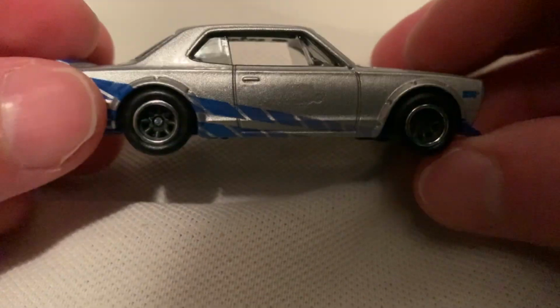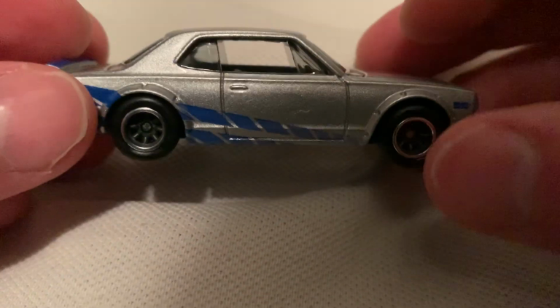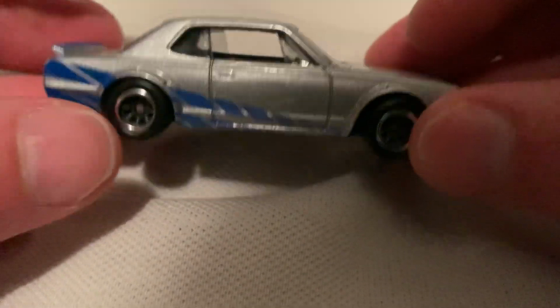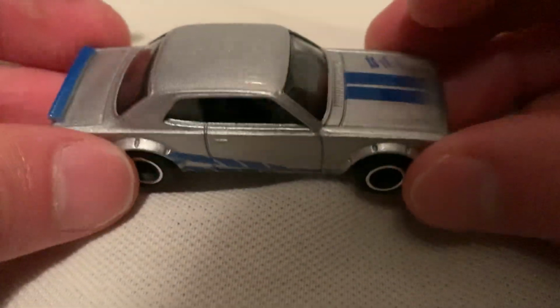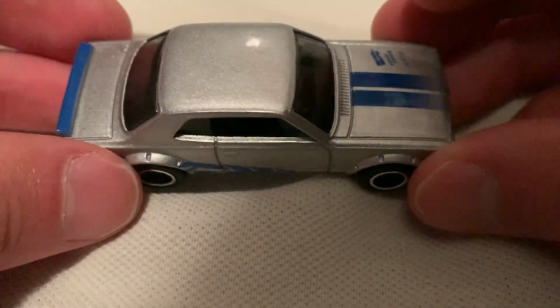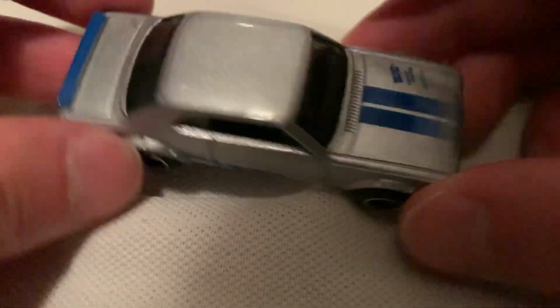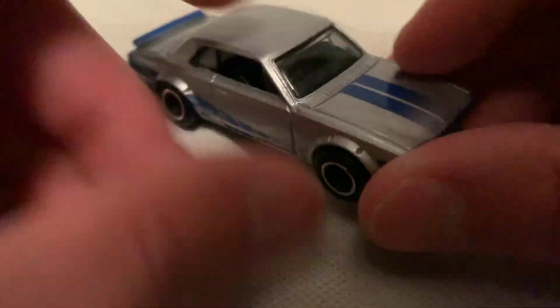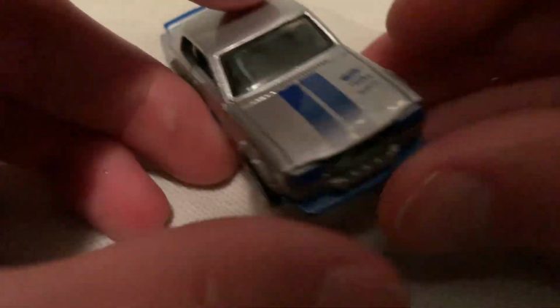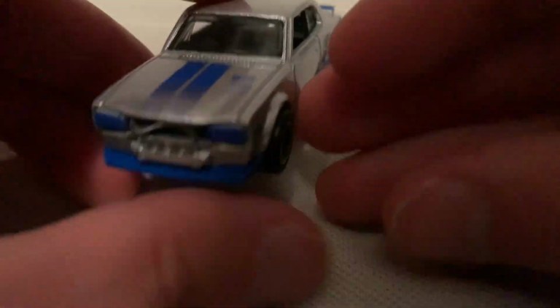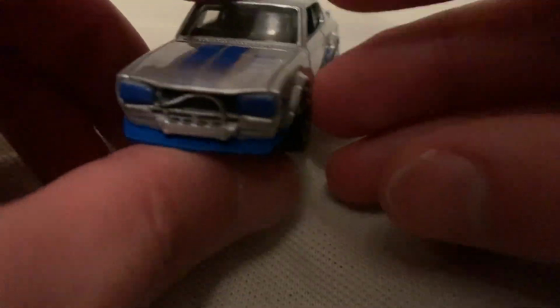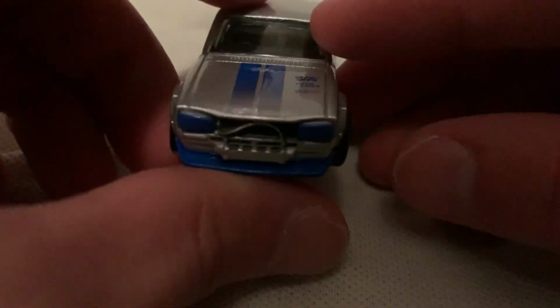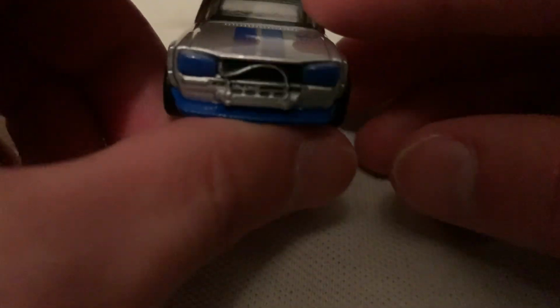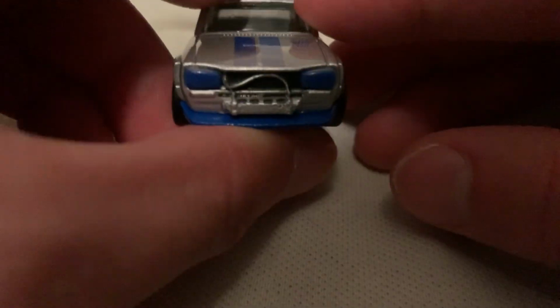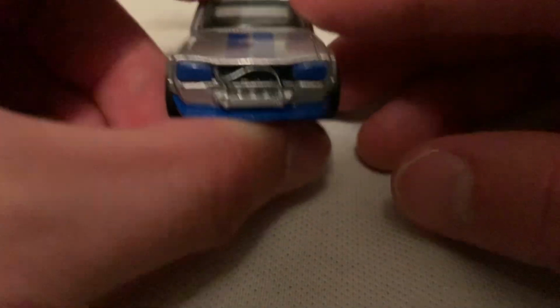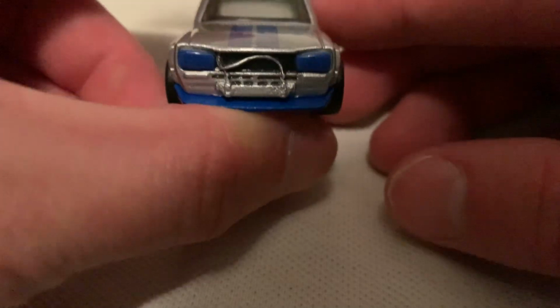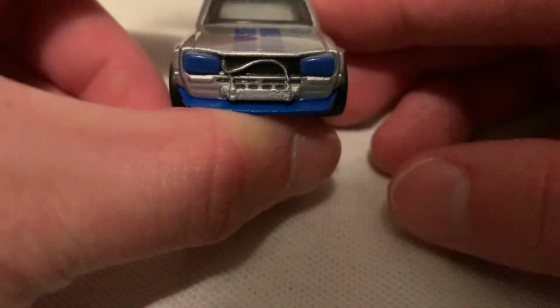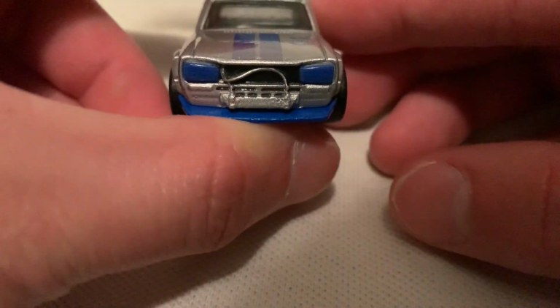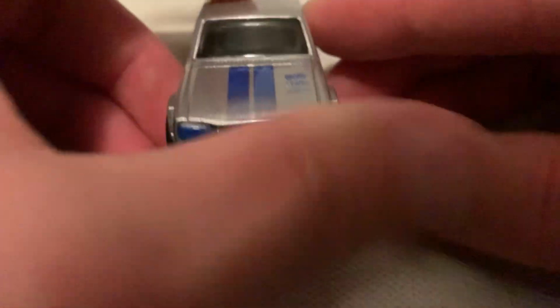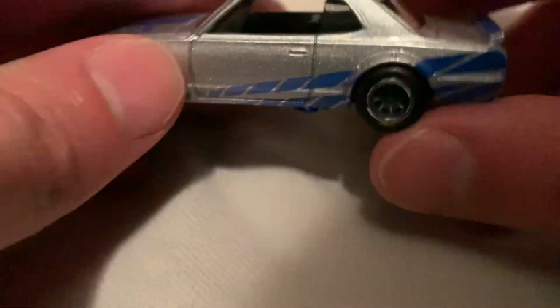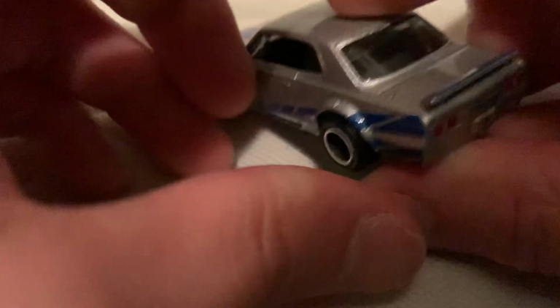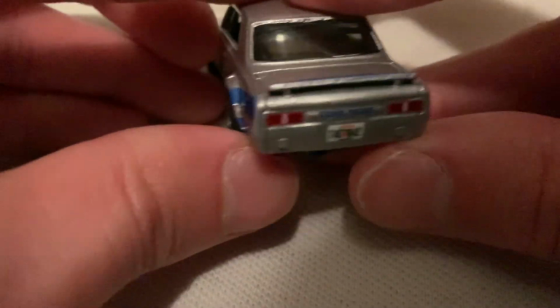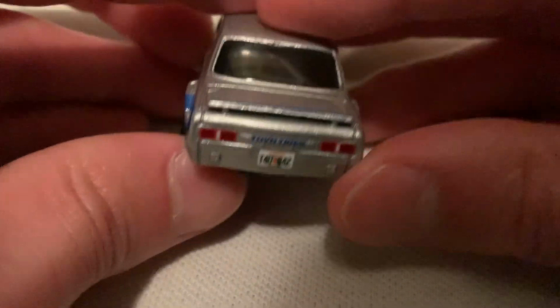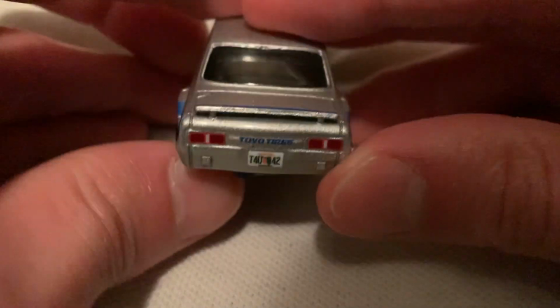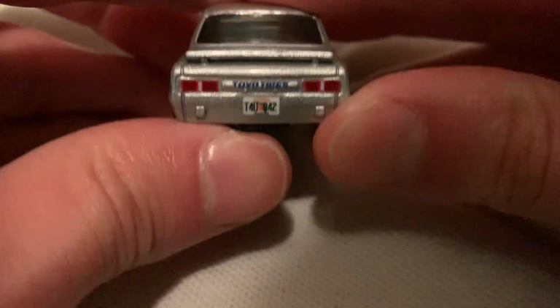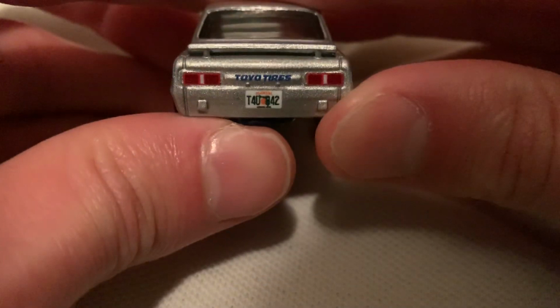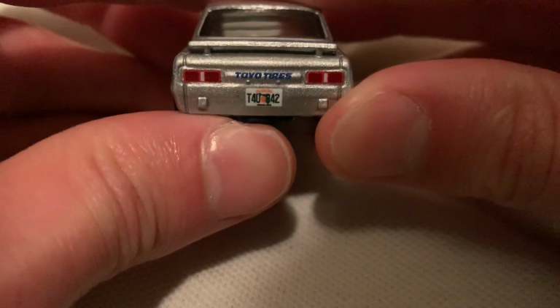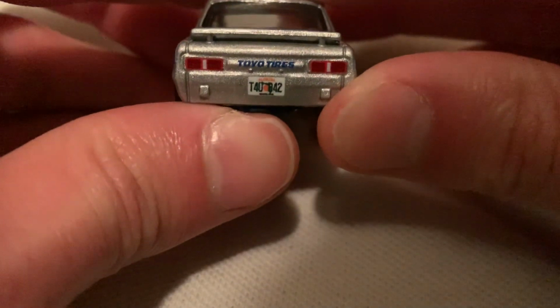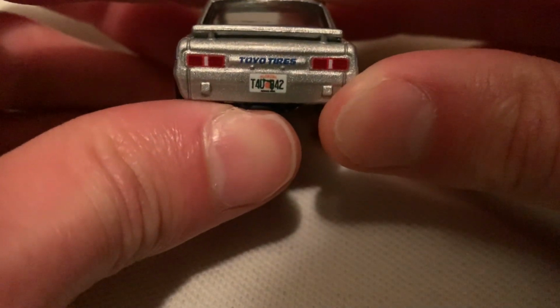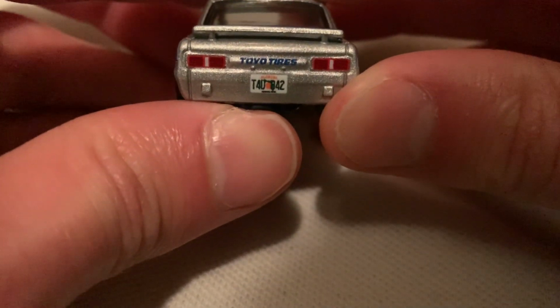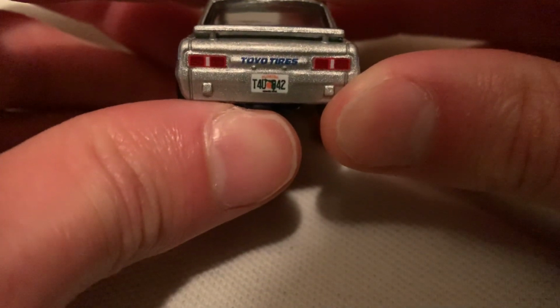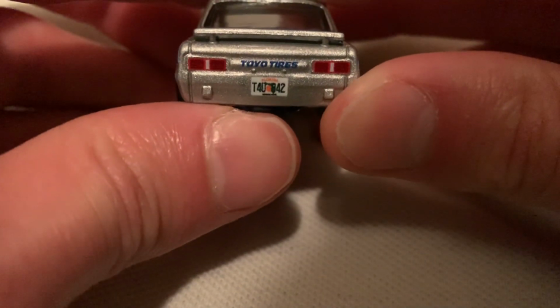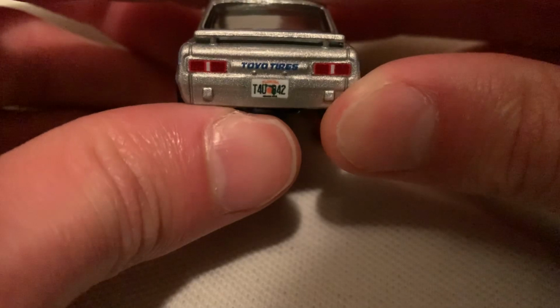Pretty cool. The metal body has excellent details on it — headlights and grille detail in there, taillights, and a license plate. It's got a Florida license plate, pretty cool.